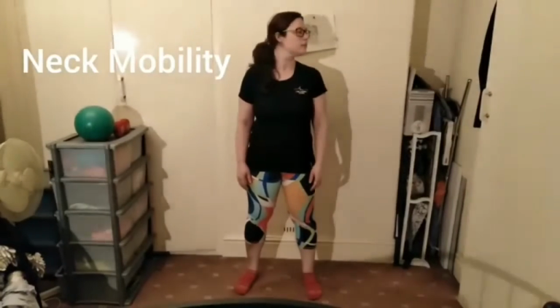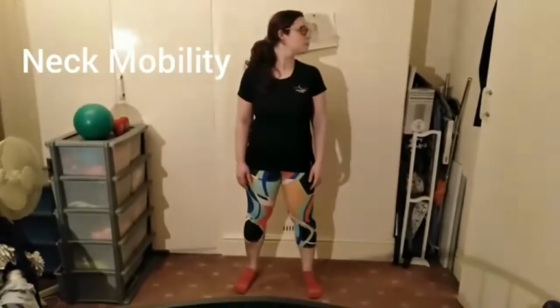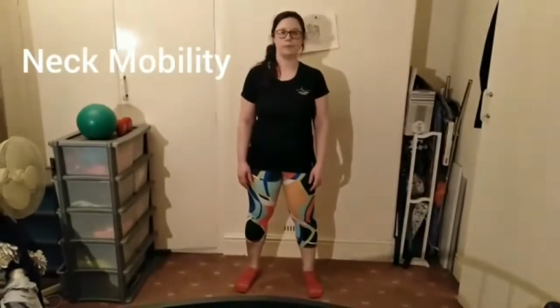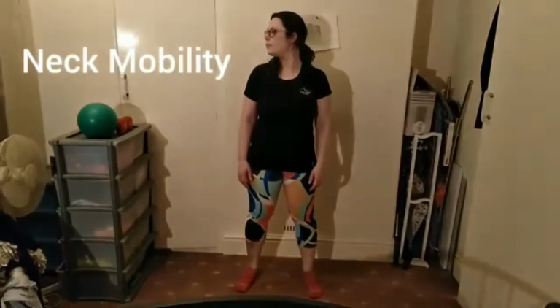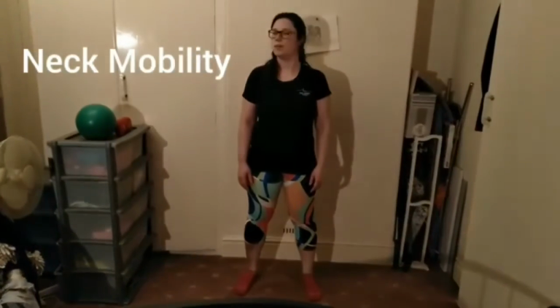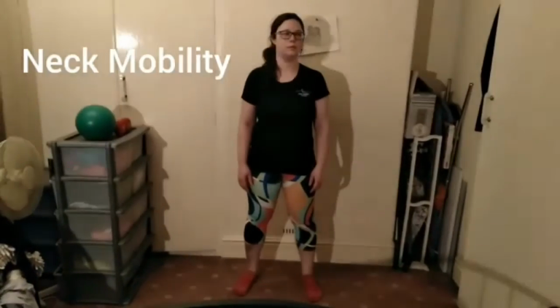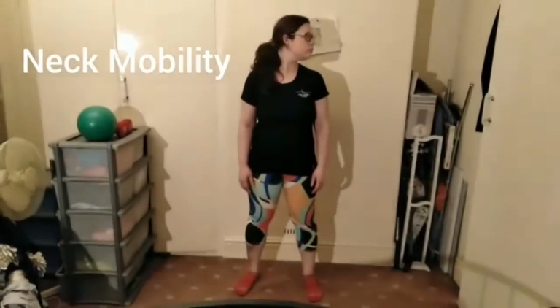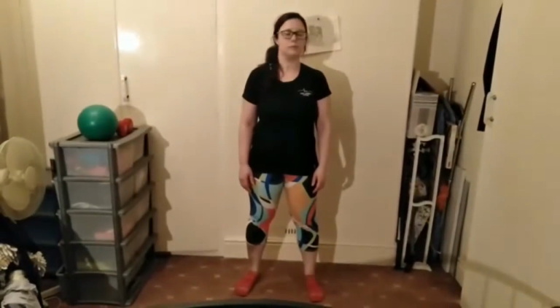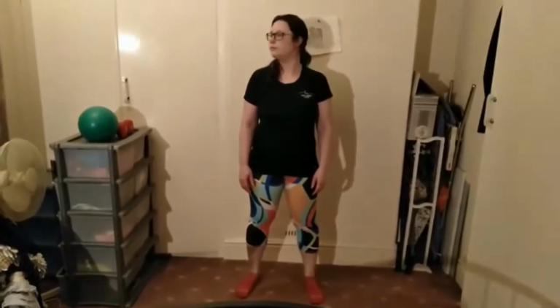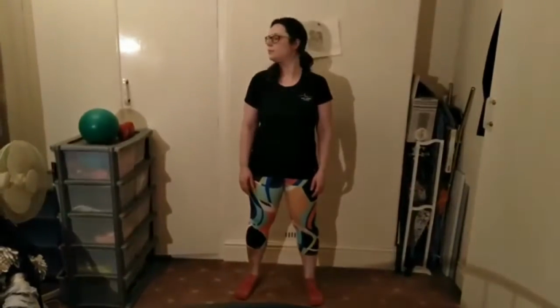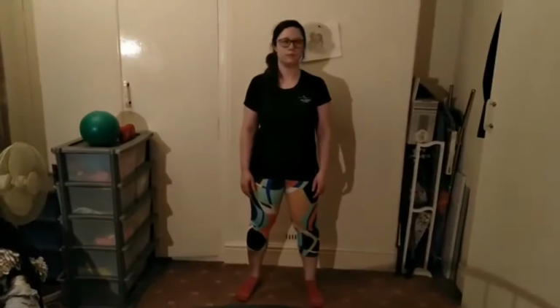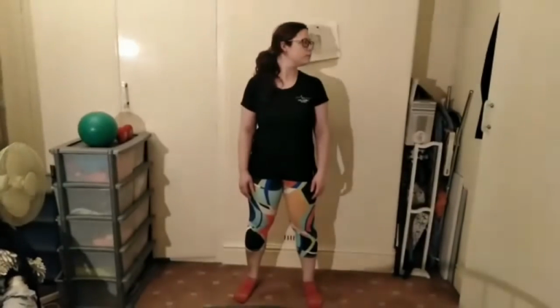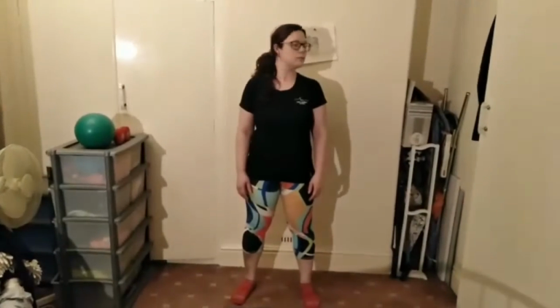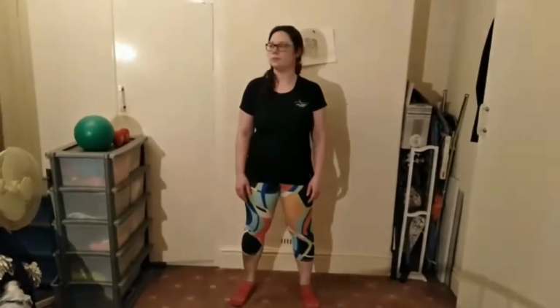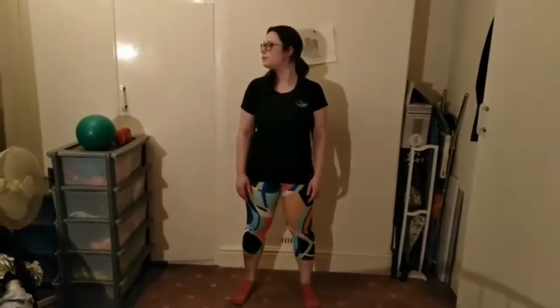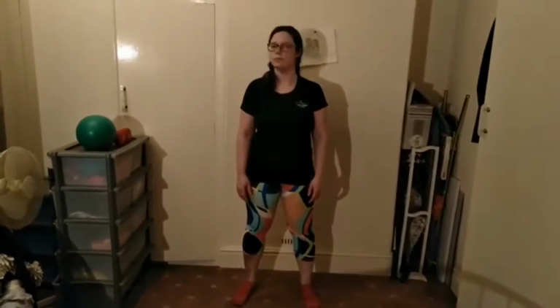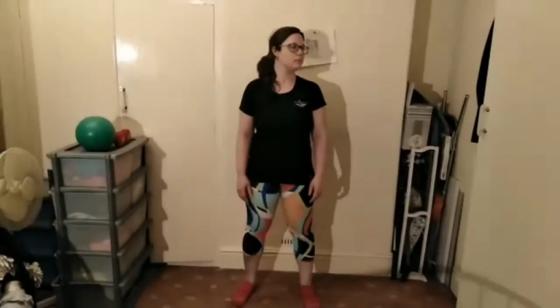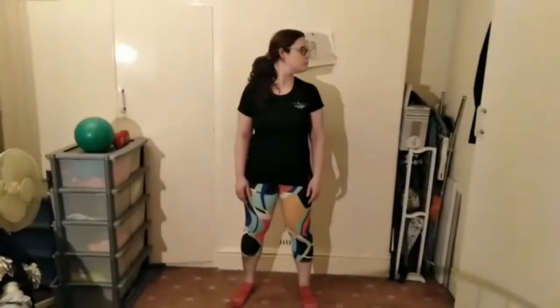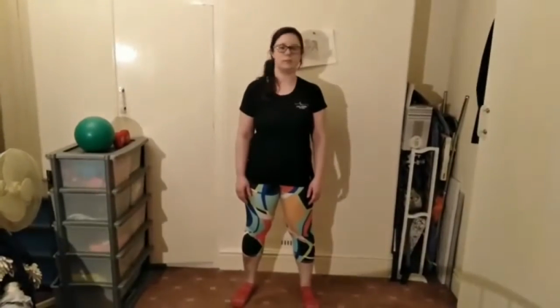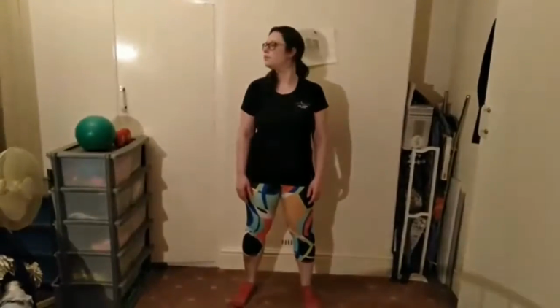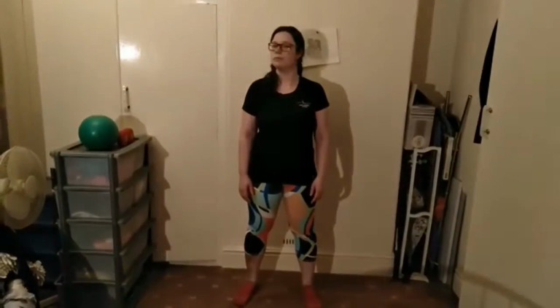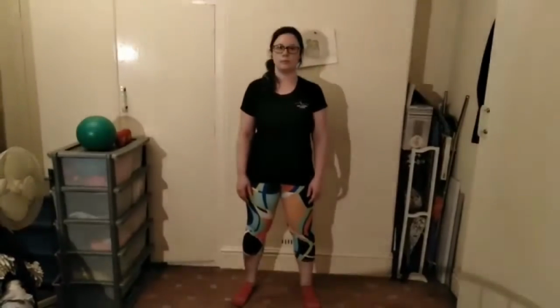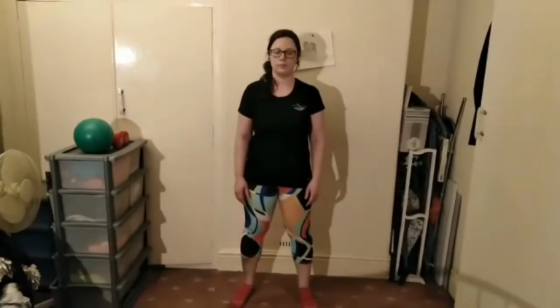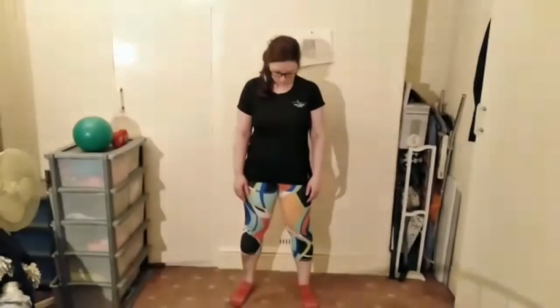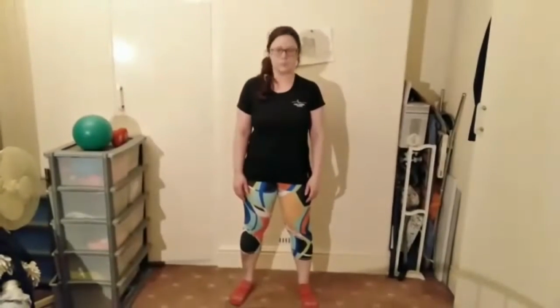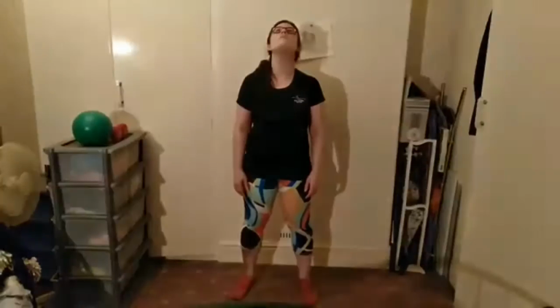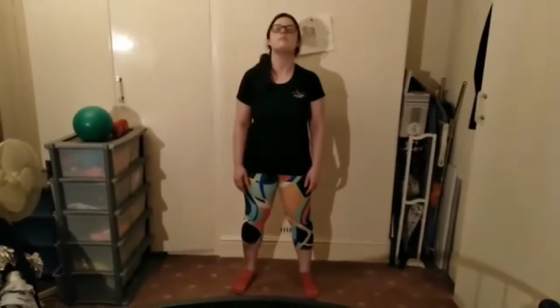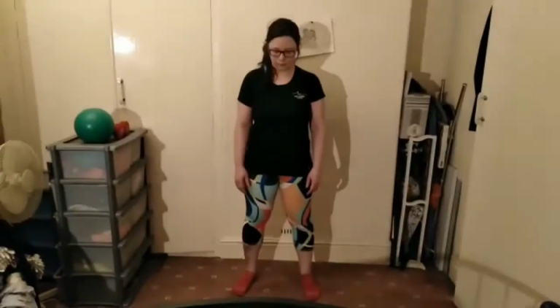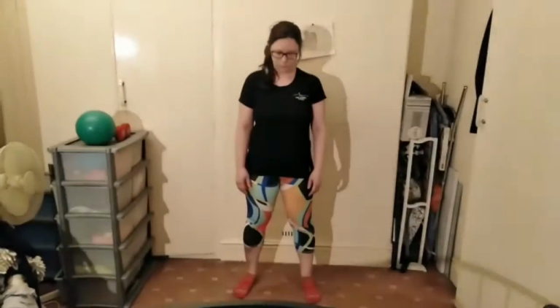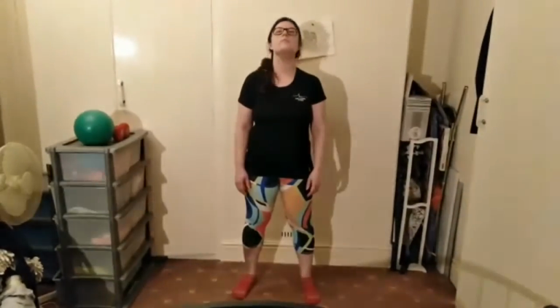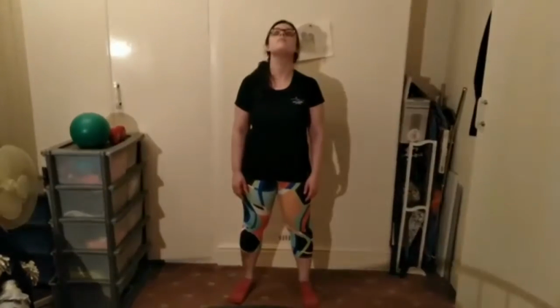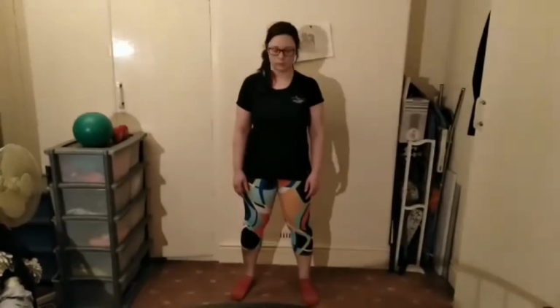Neck mobility, taking the chin side to side, always coming back to the centre, taking the head up and down, looking up and down.